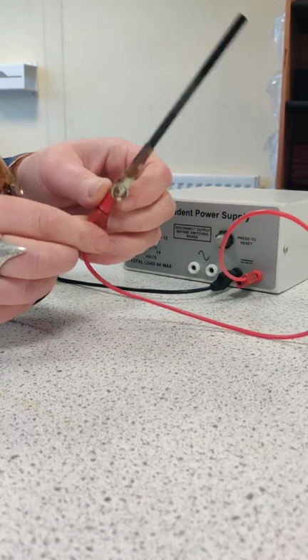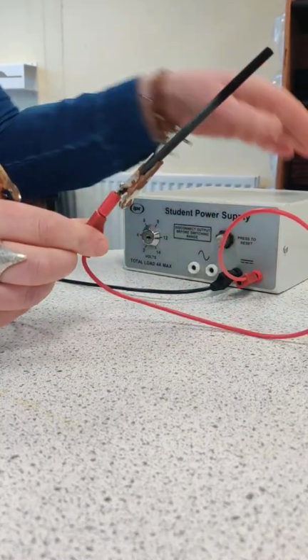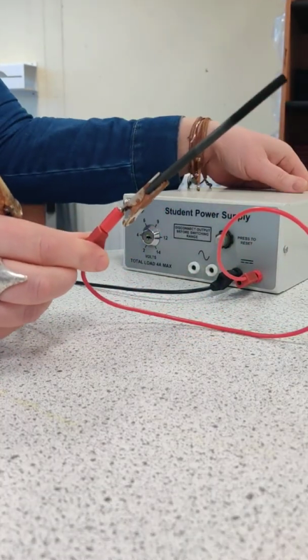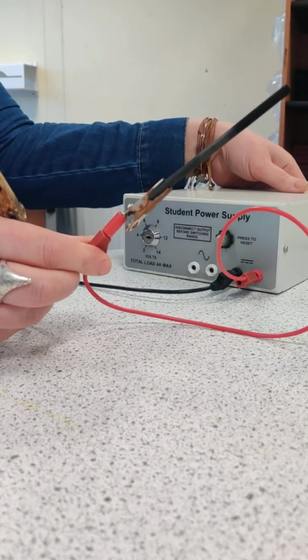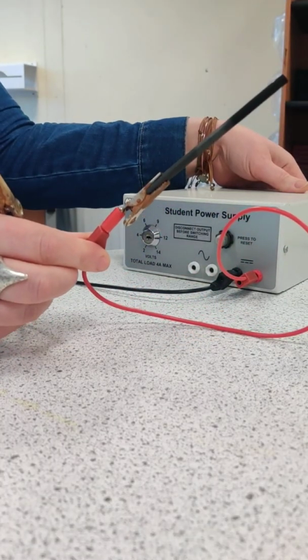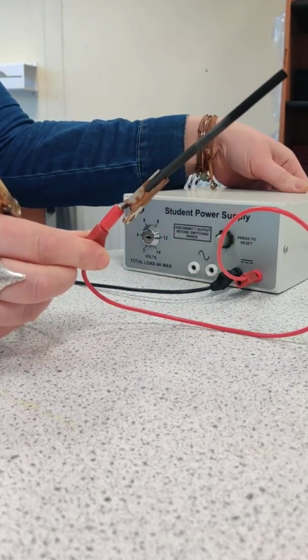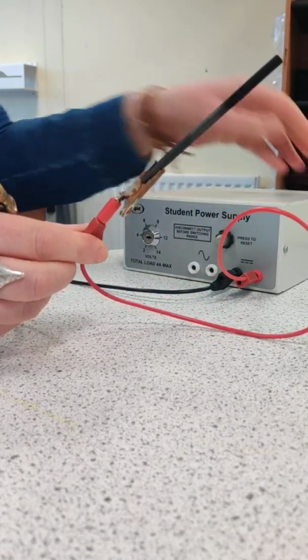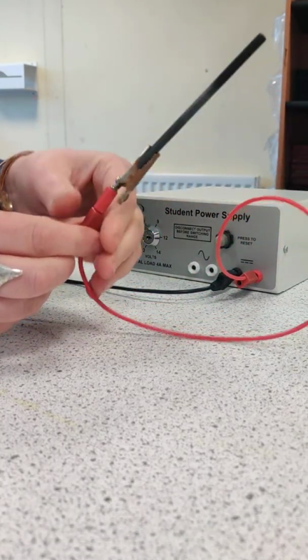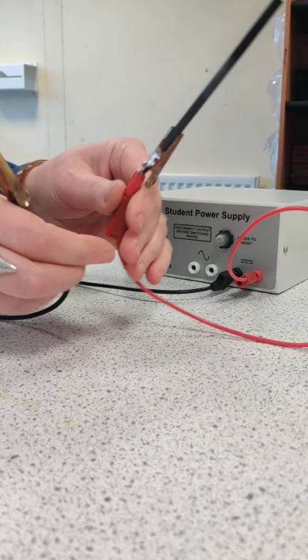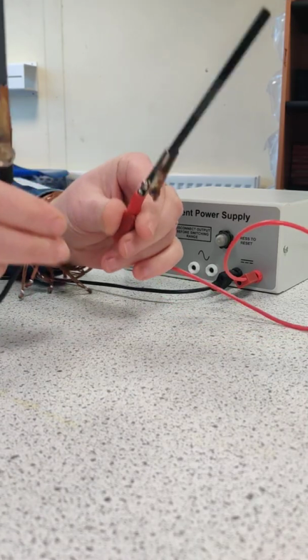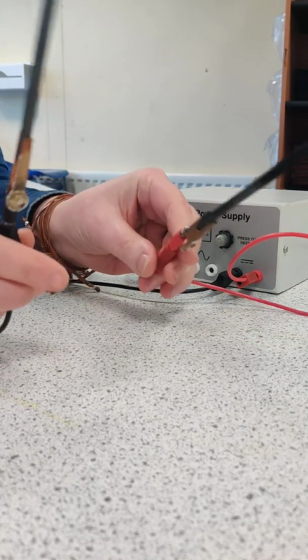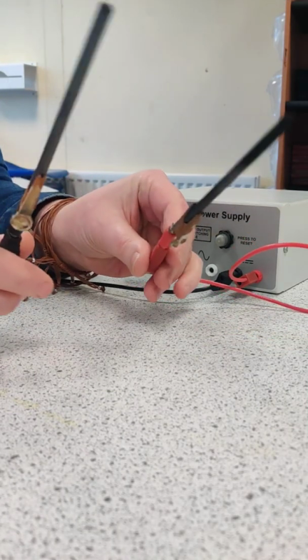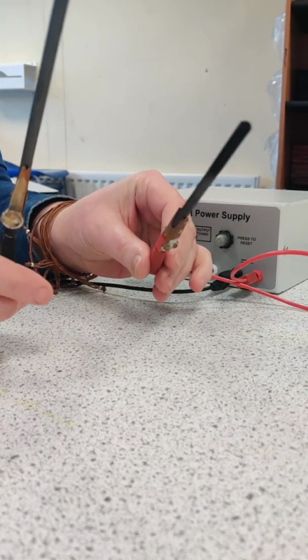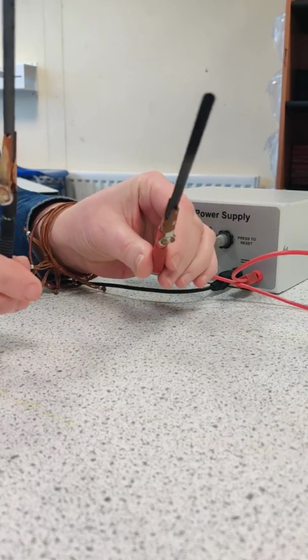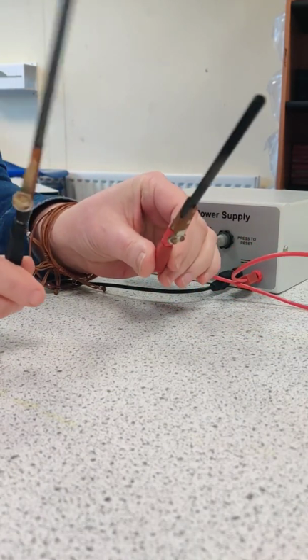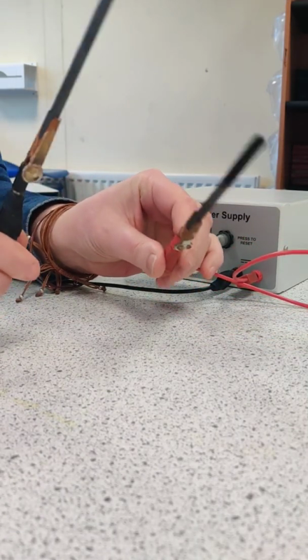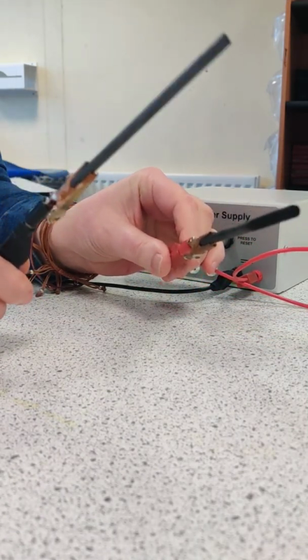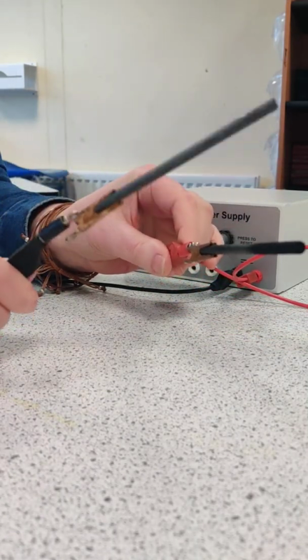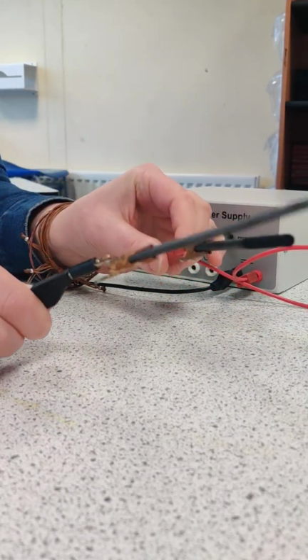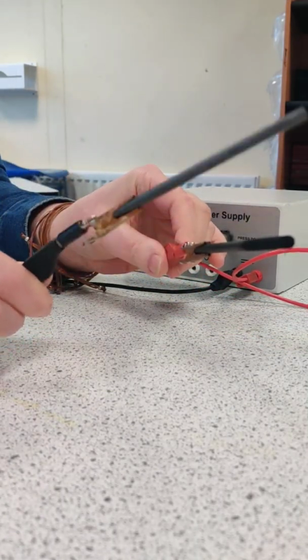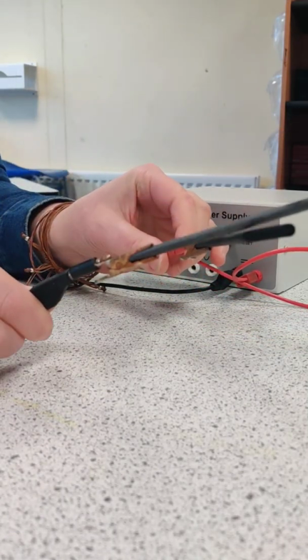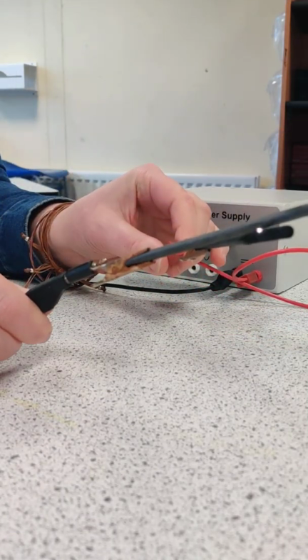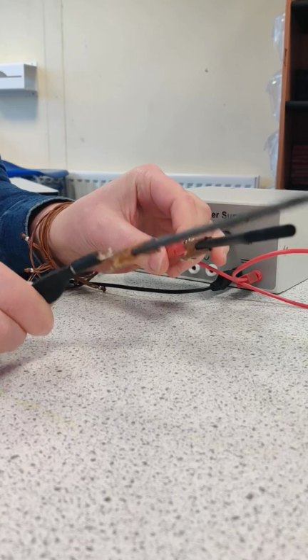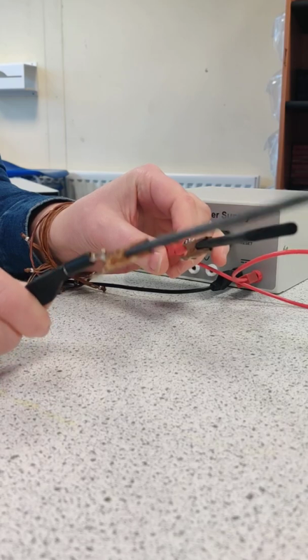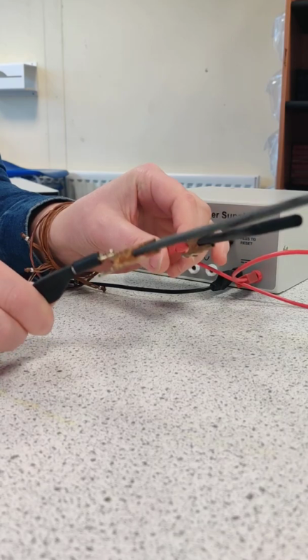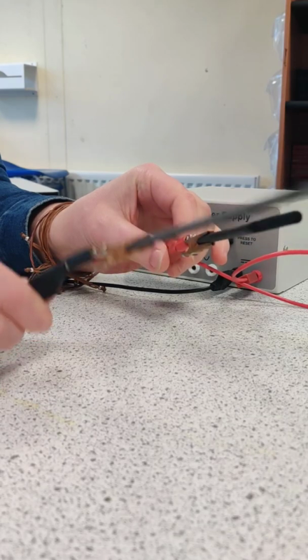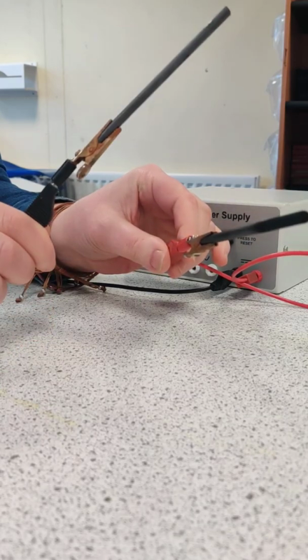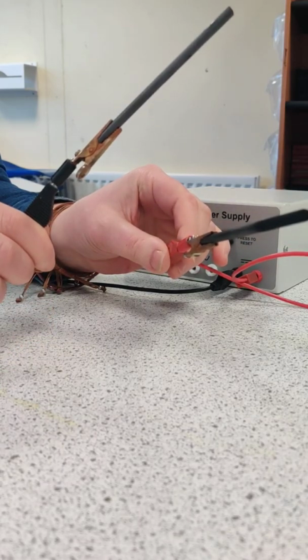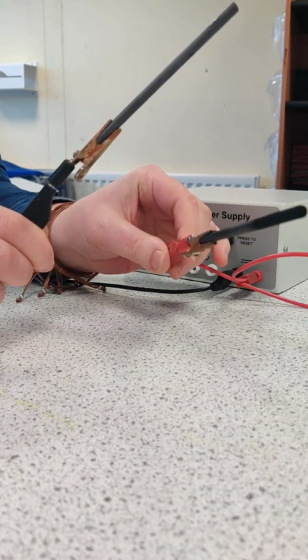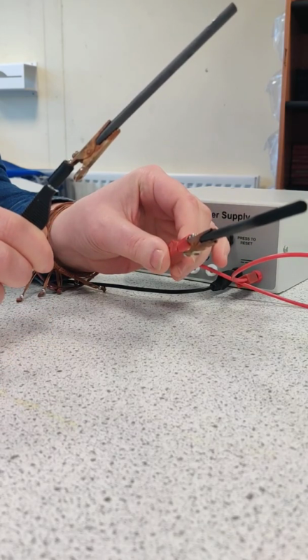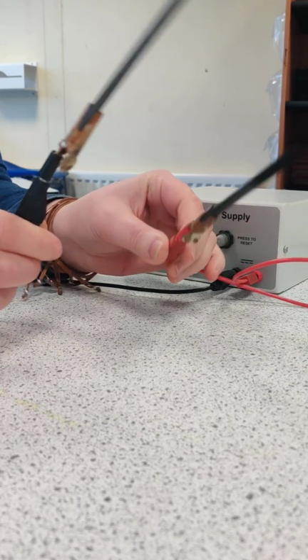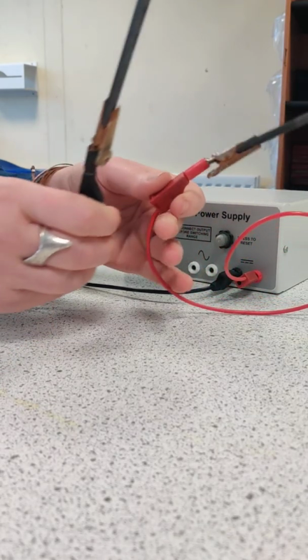When I switch the power supply on you can see that if I touch the electrodes together the current is definitely flowing — you can see that because of the sparks that form.